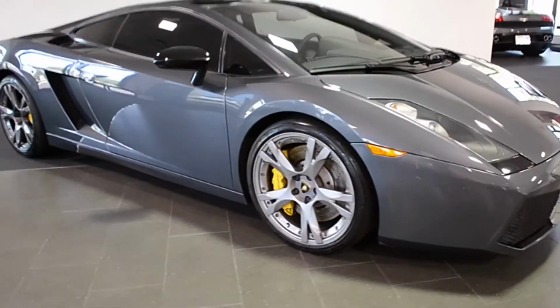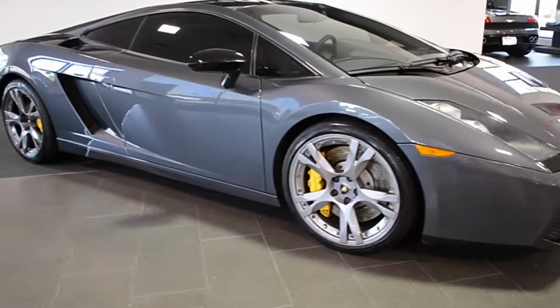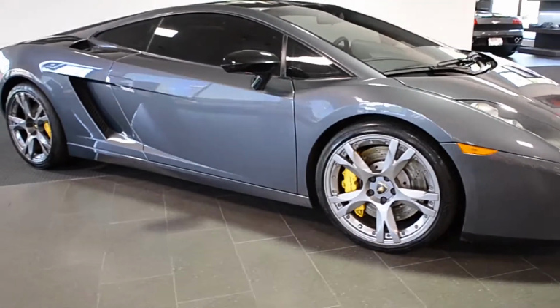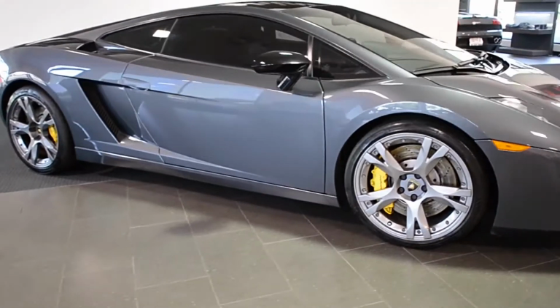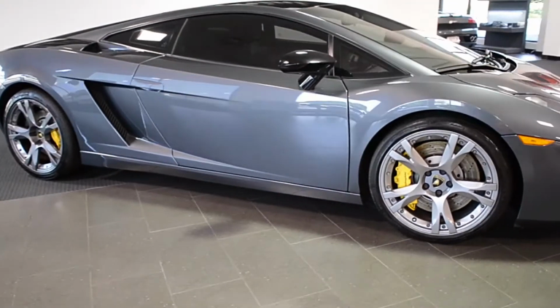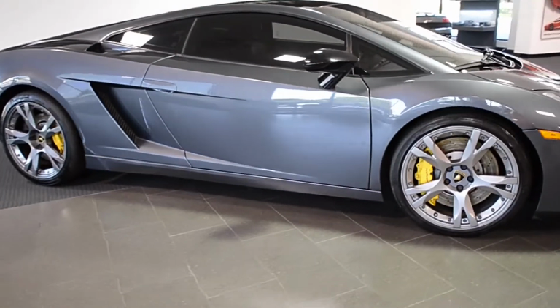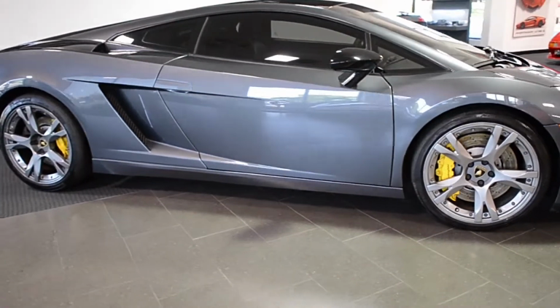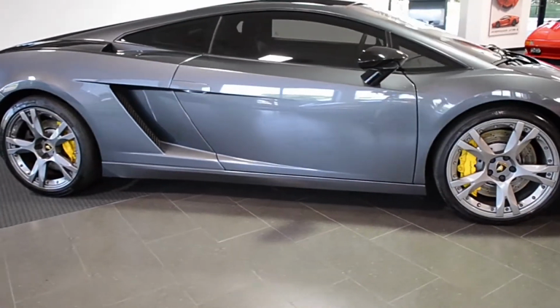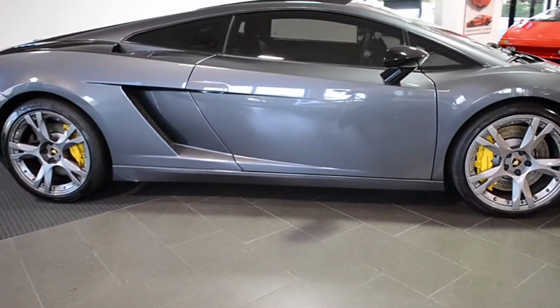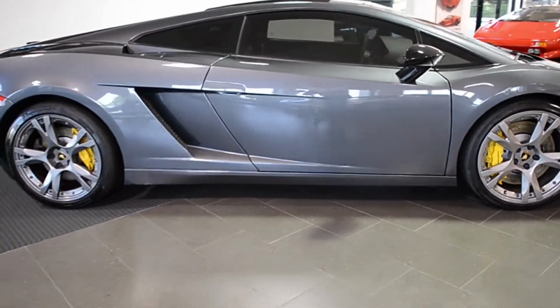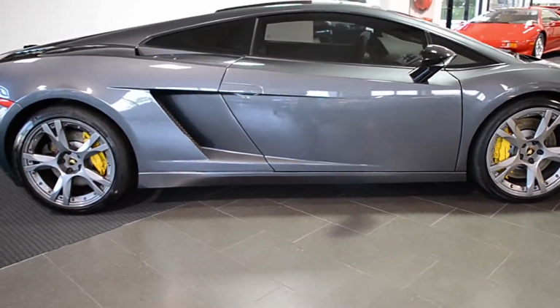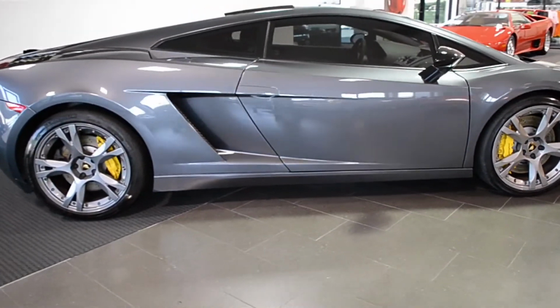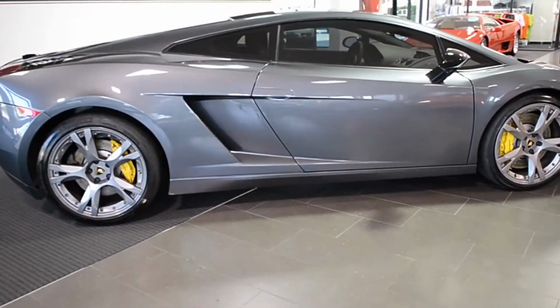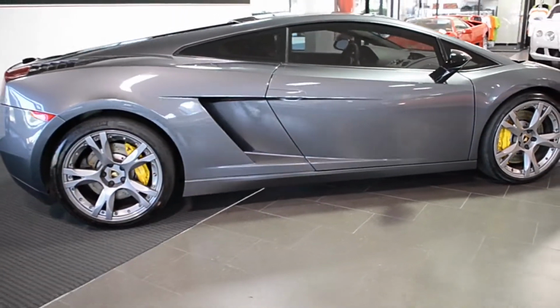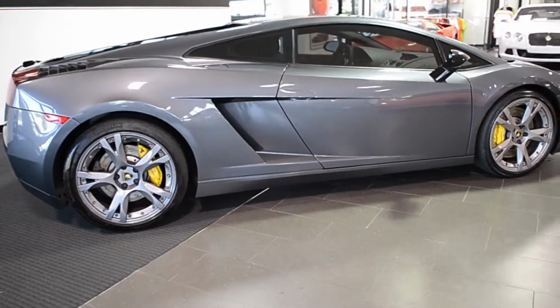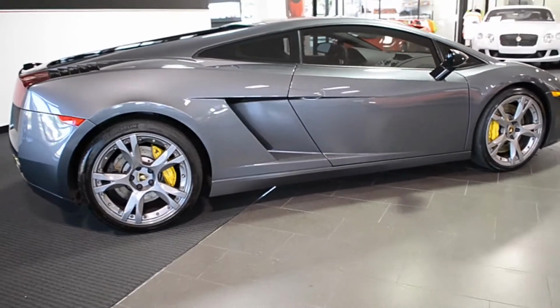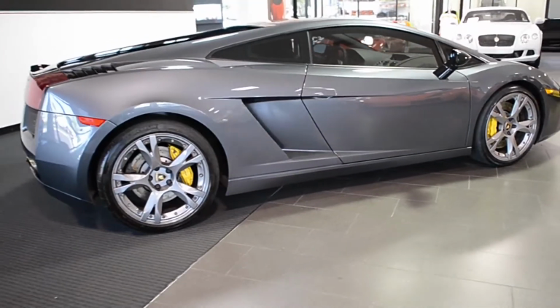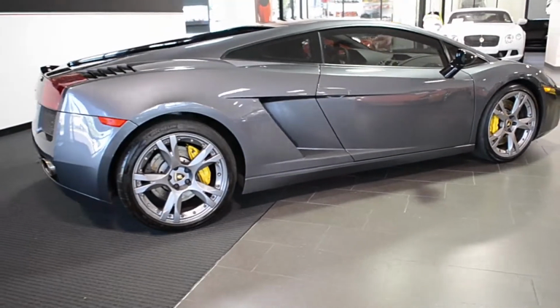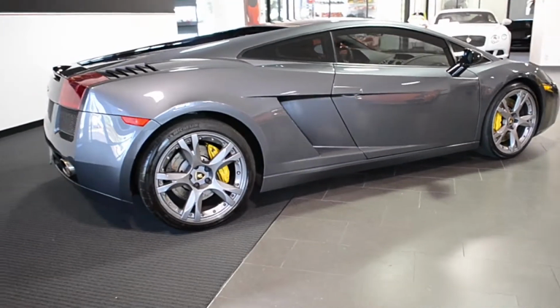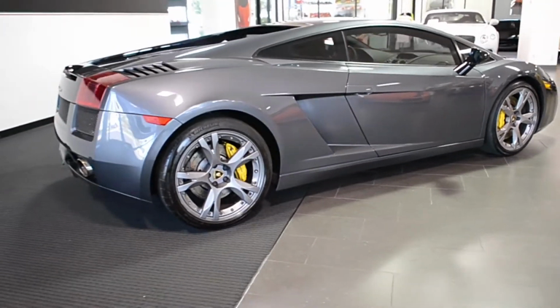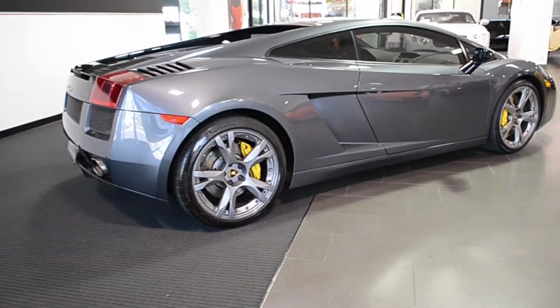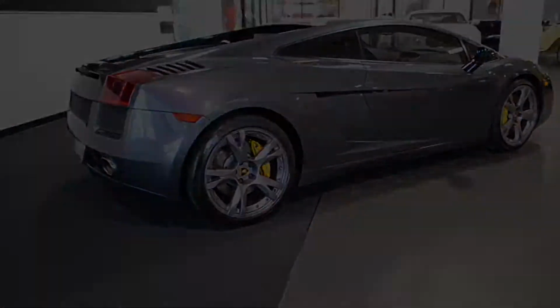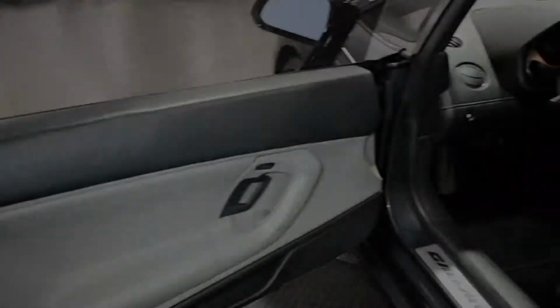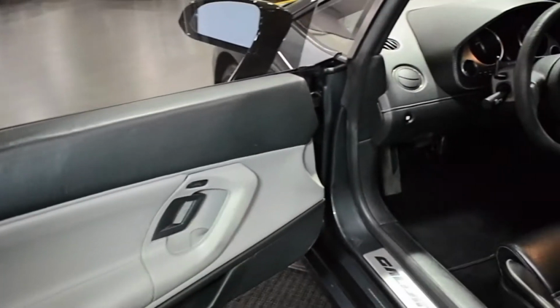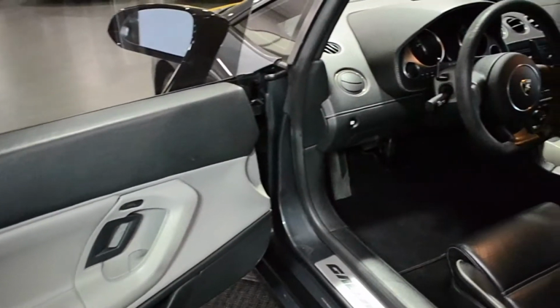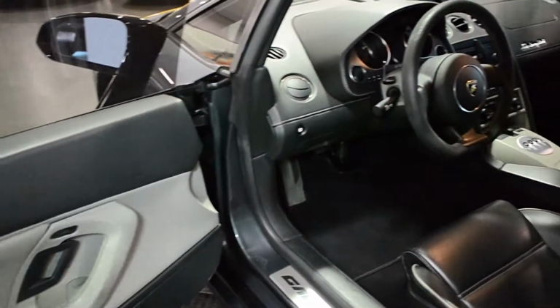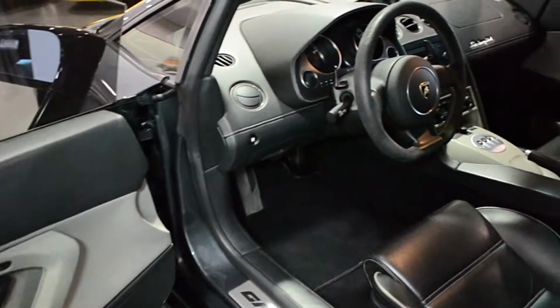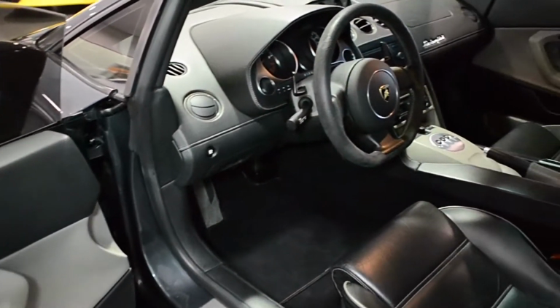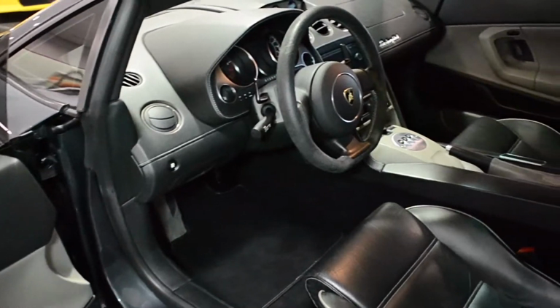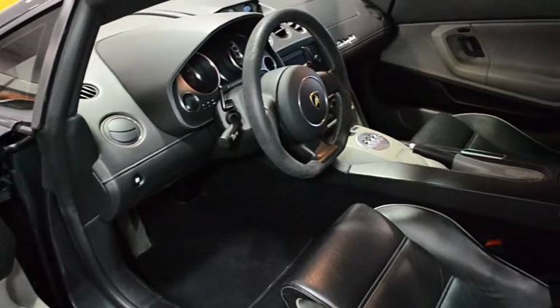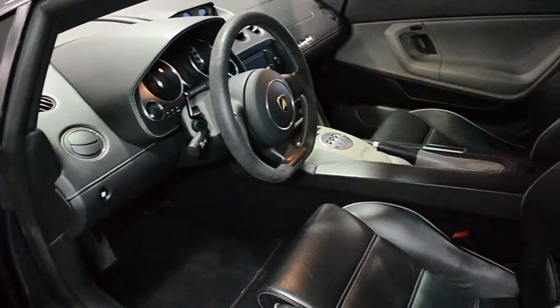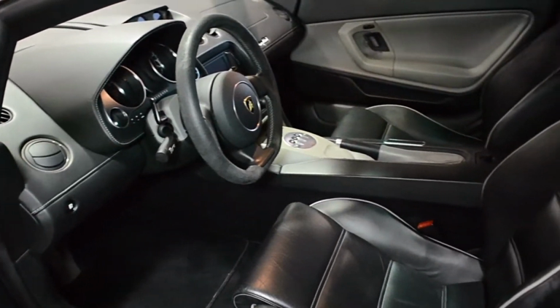Lamborghini Dallas proudly presents this 2006 Lamborghini Gallardo SE Coupe, equipped with a 5.0-liter, 520-horsepower V10 engine, and a 6-speed e-gear transmission.